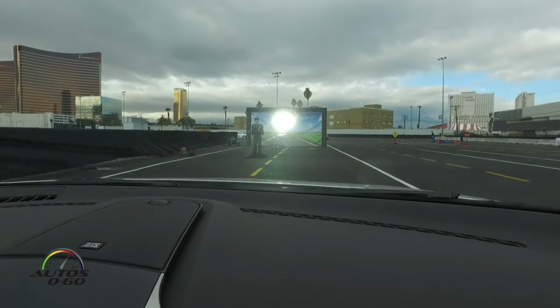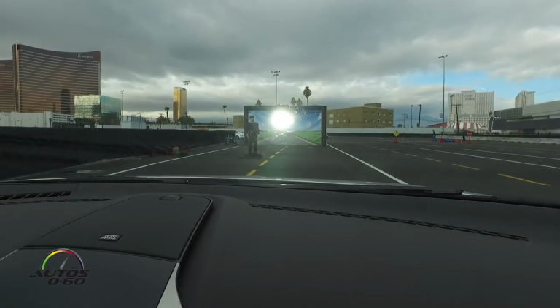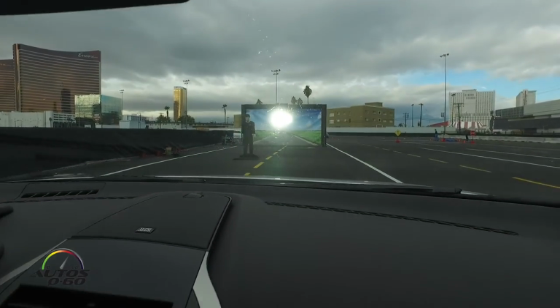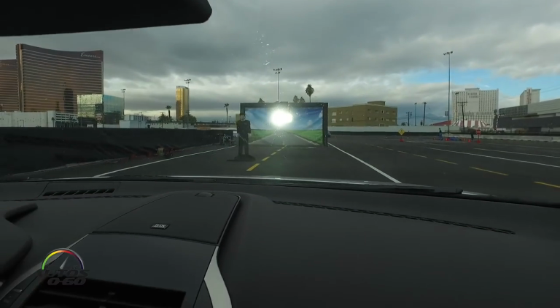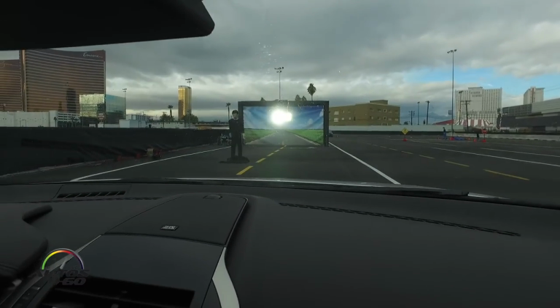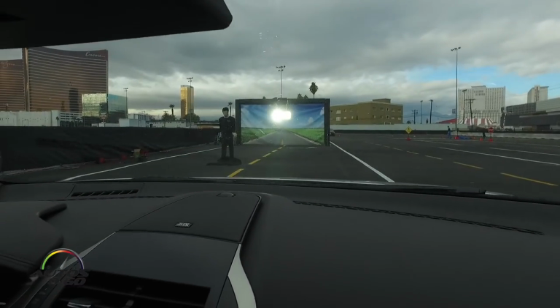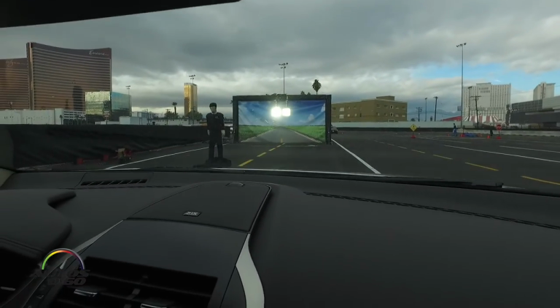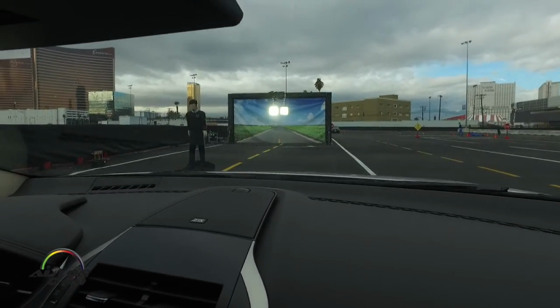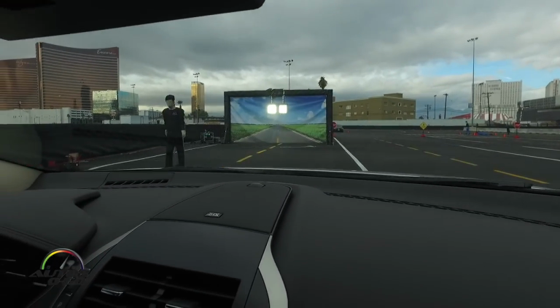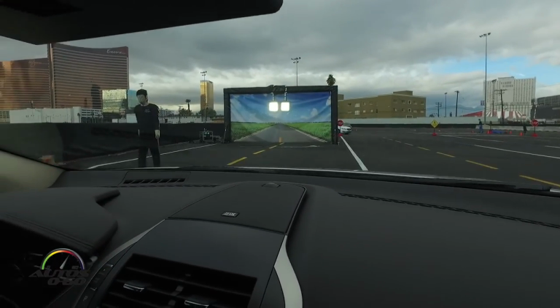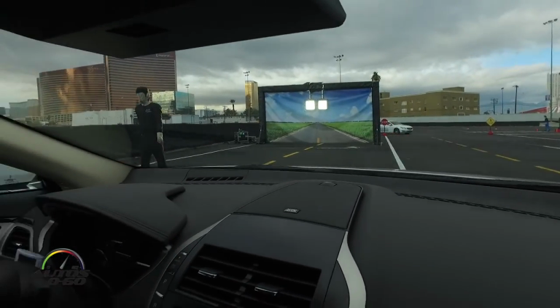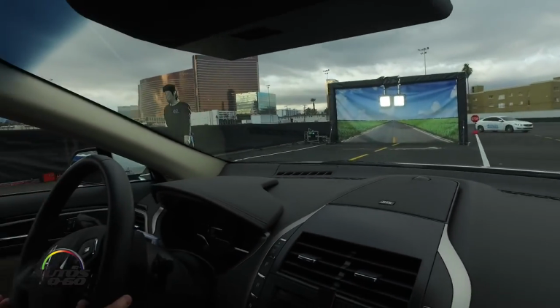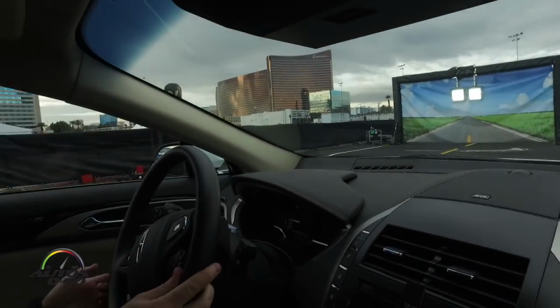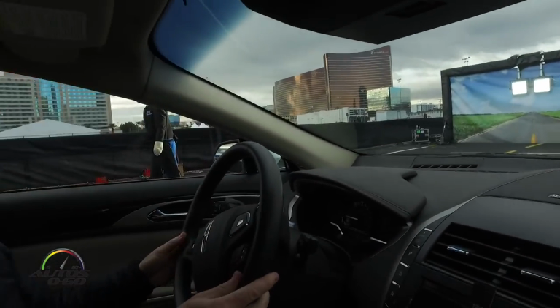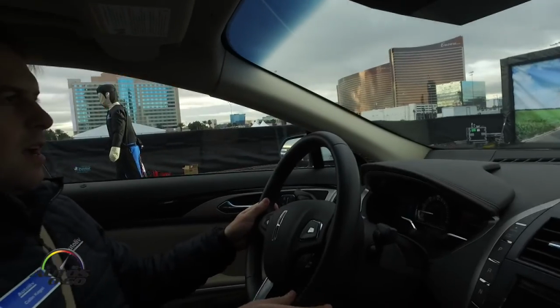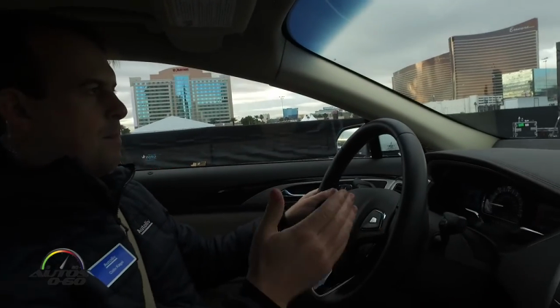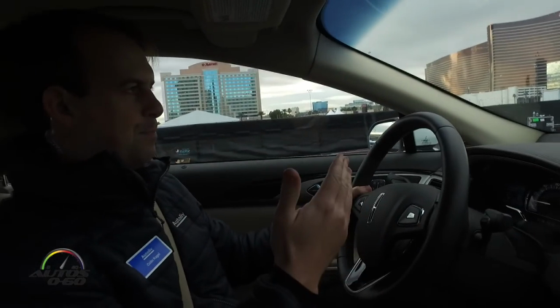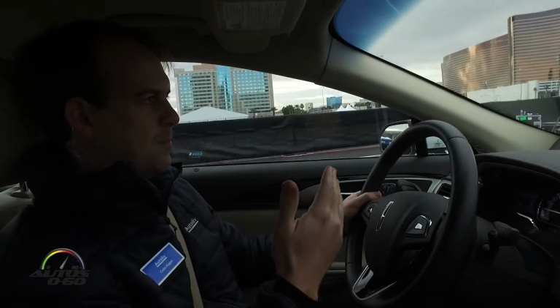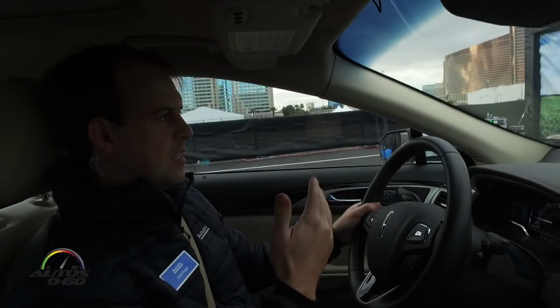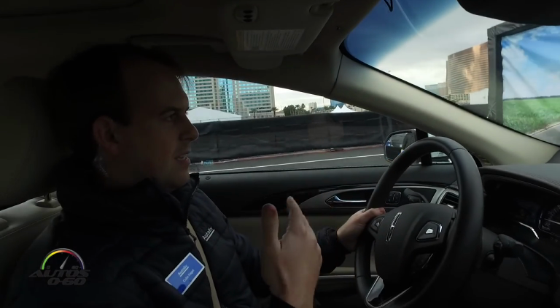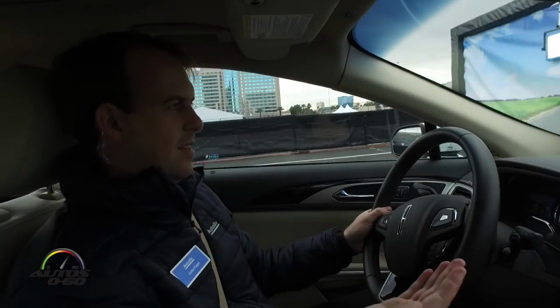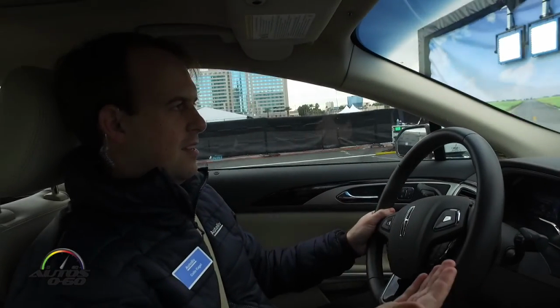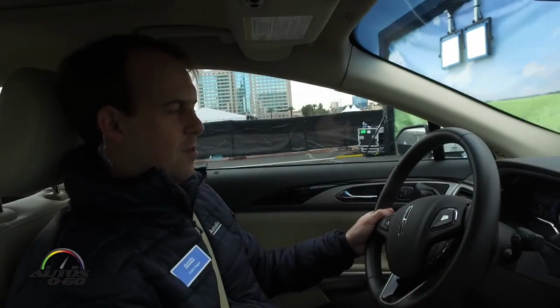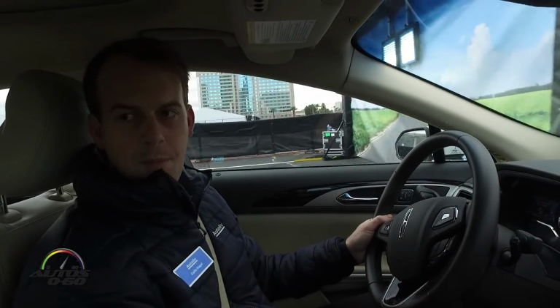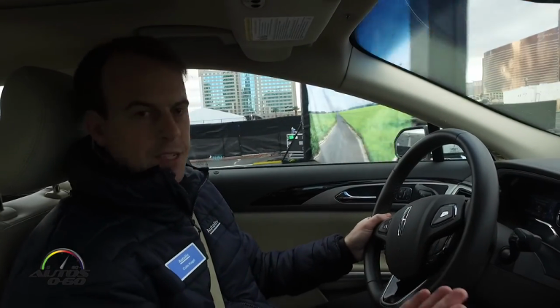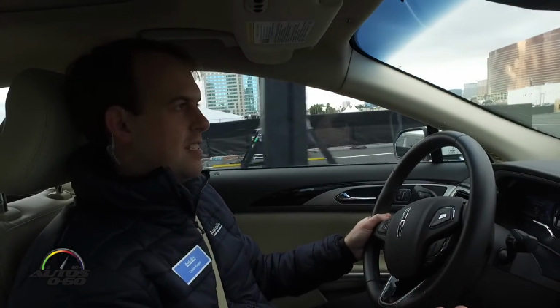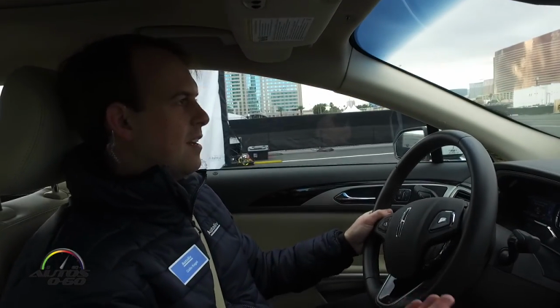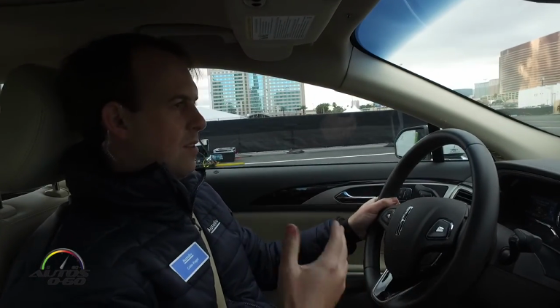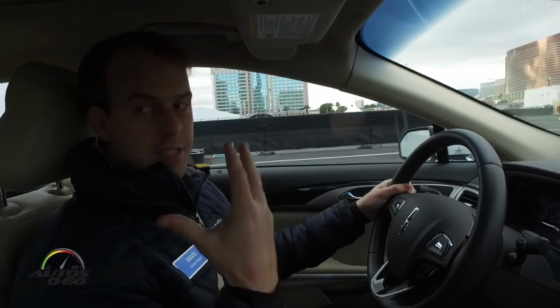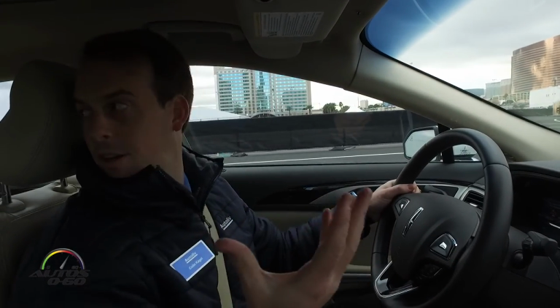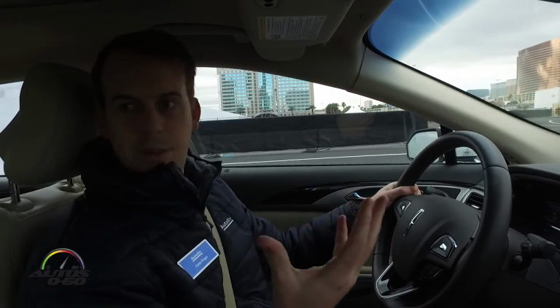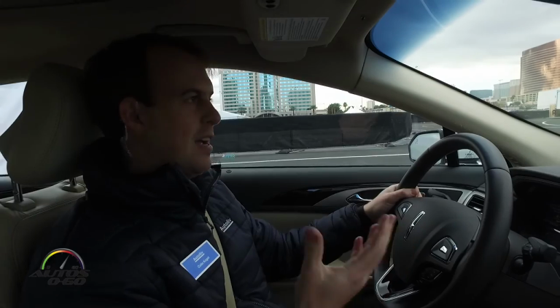That's basically the key takeaway for the night vision portion of the demo: the thermal camera allows you to see things that you couldn't see with your eyes, and so it makes the road safer for everyone.